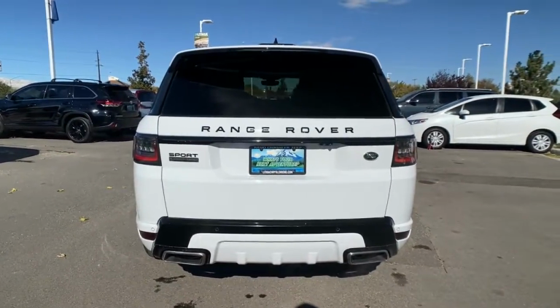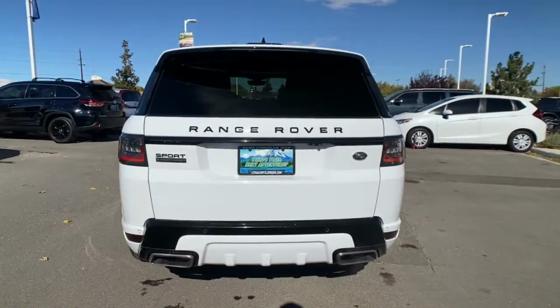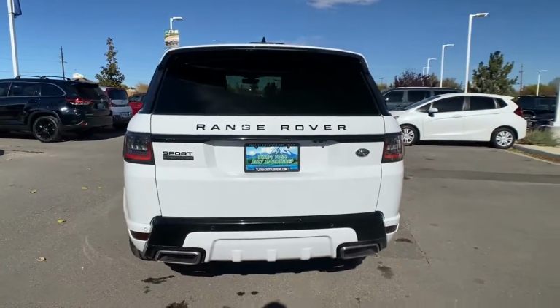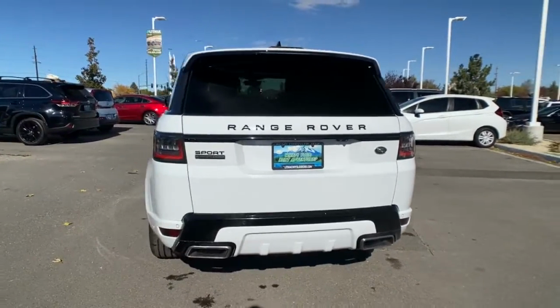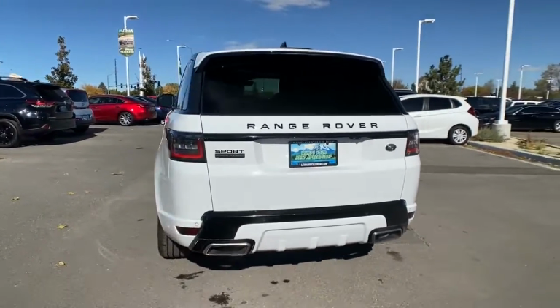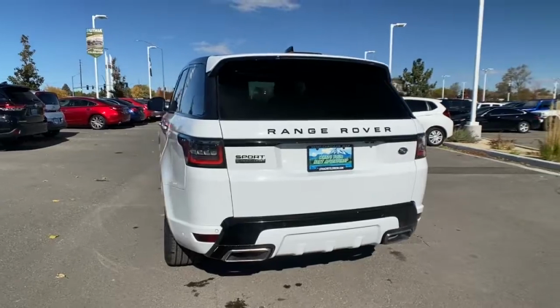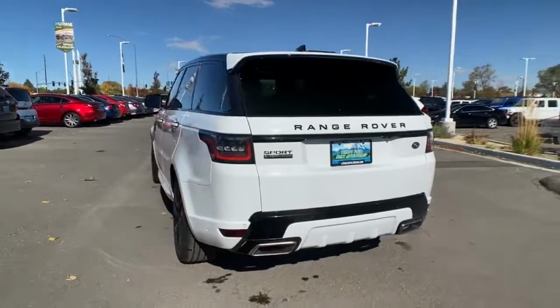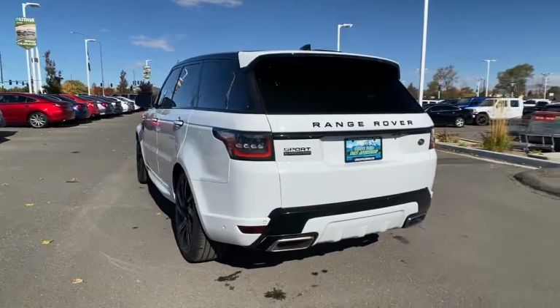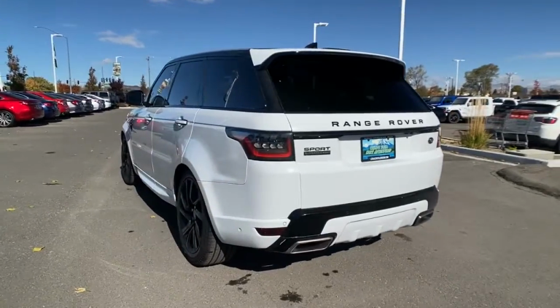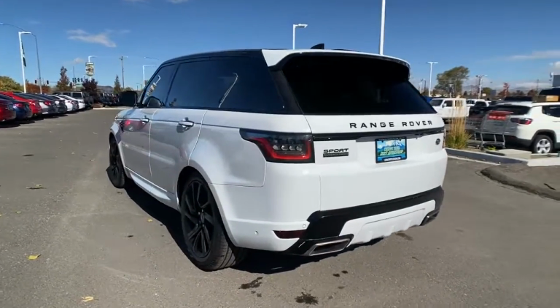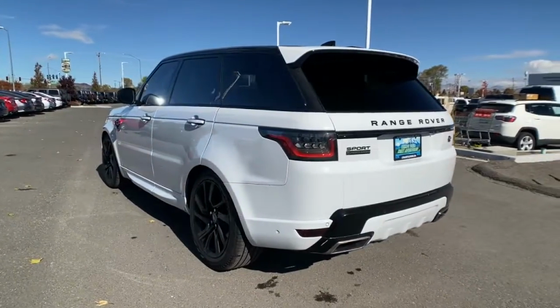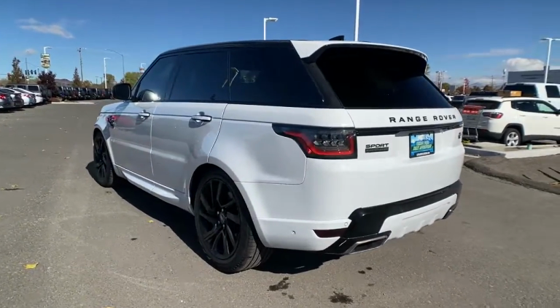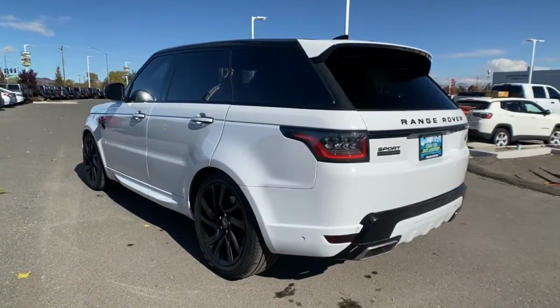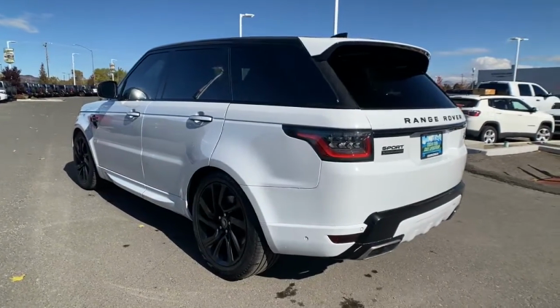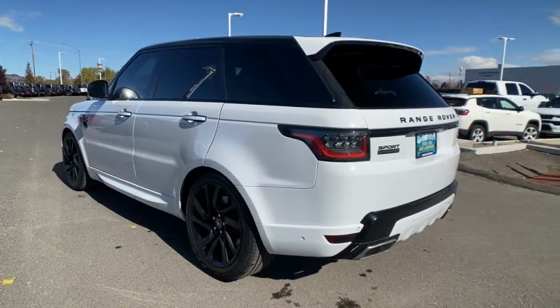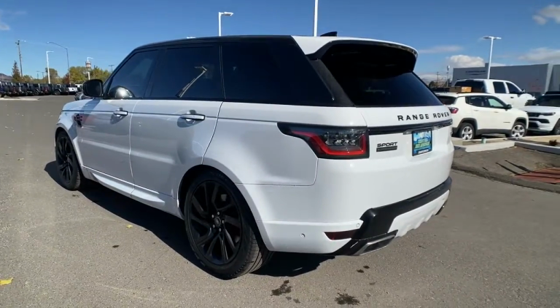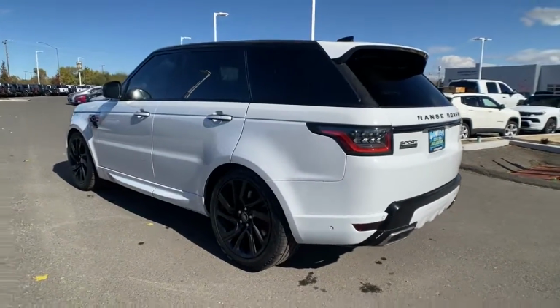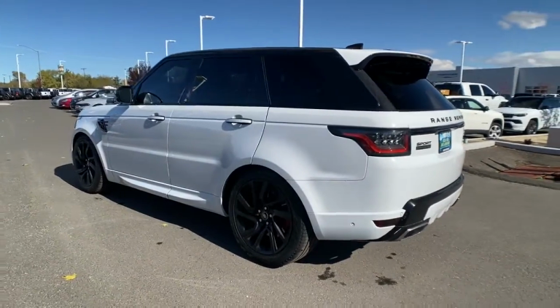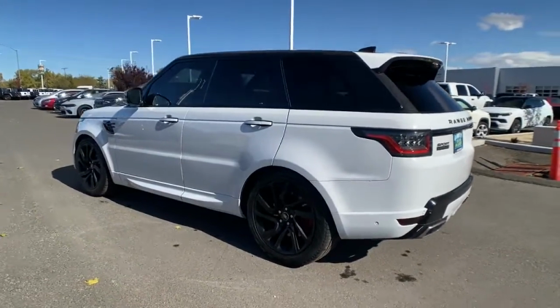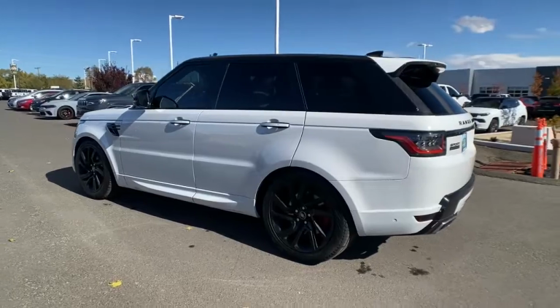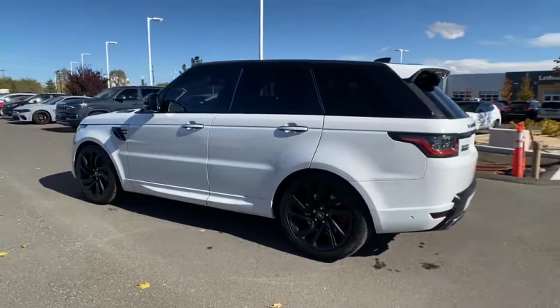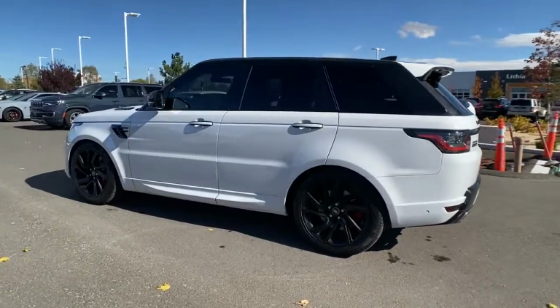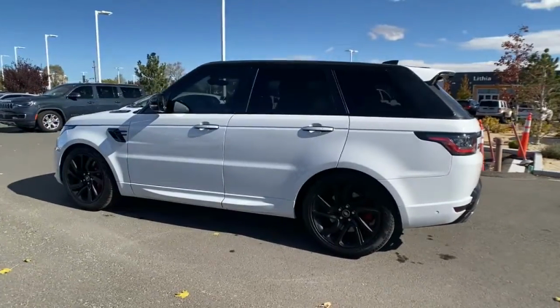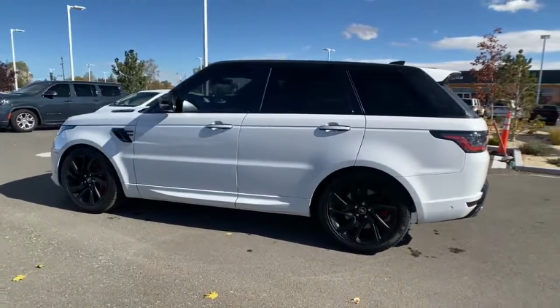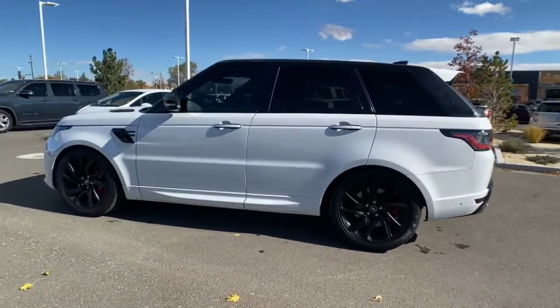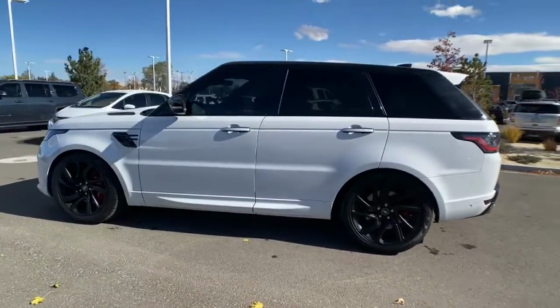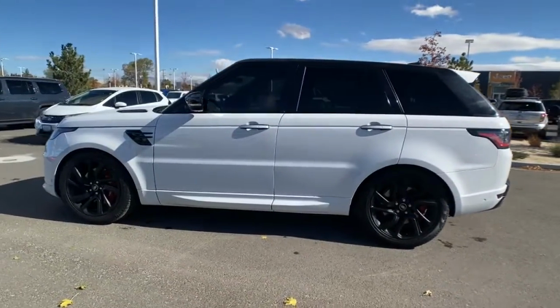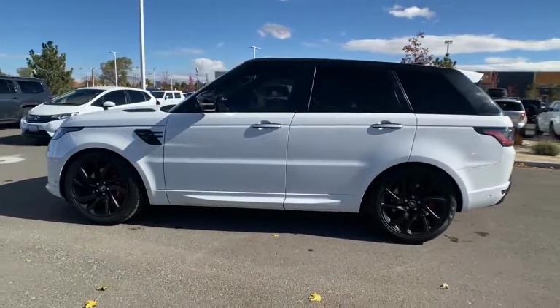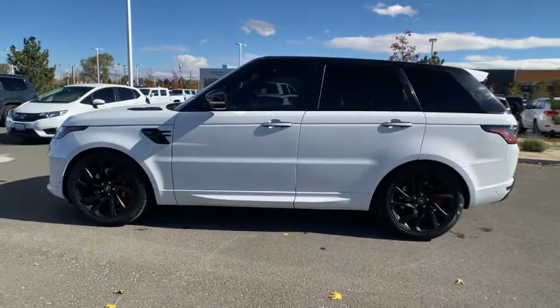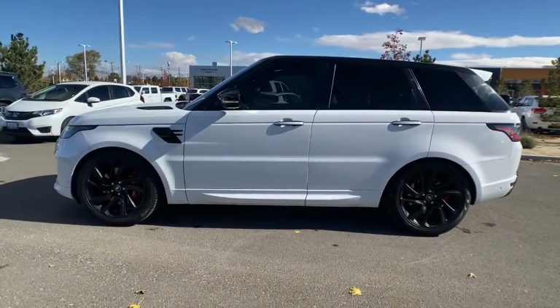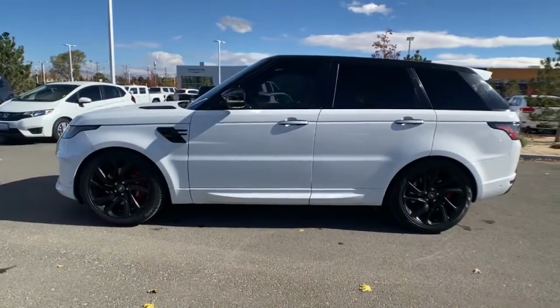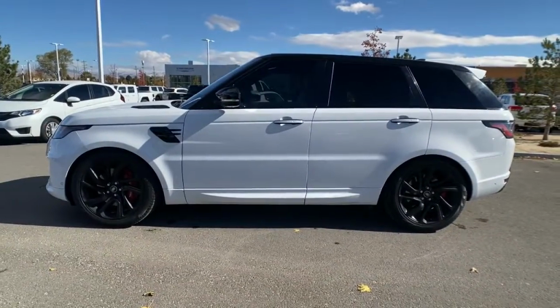Sleek, modern, and premium in every sense, this mid-size luxury SUV inspires excellence through its superior design and build quality. The following are some of this vehicle's highlighted options.